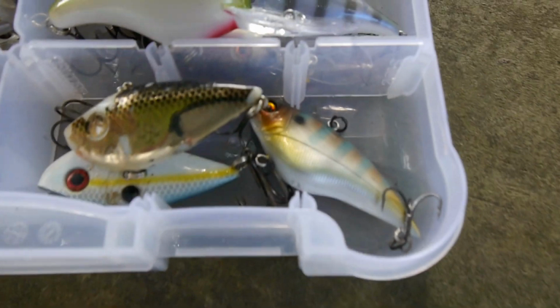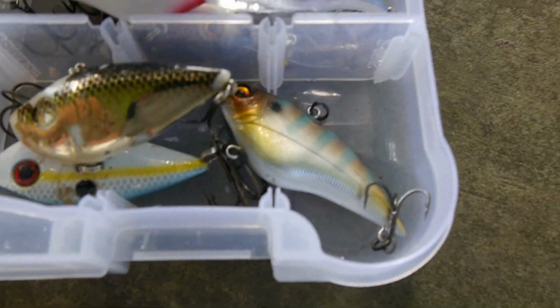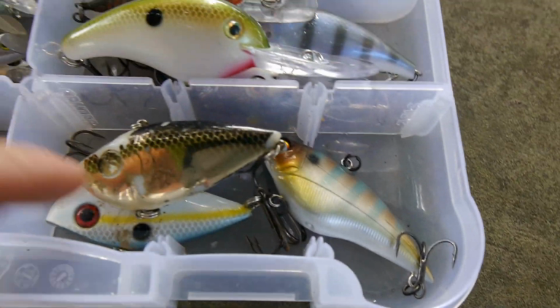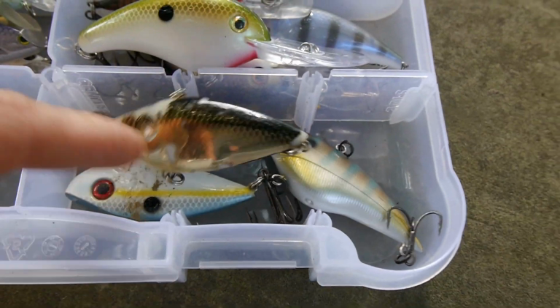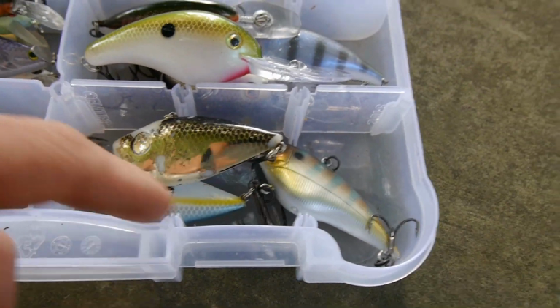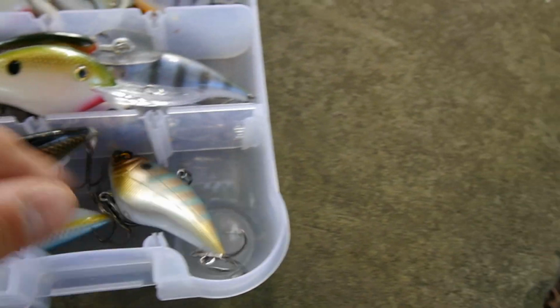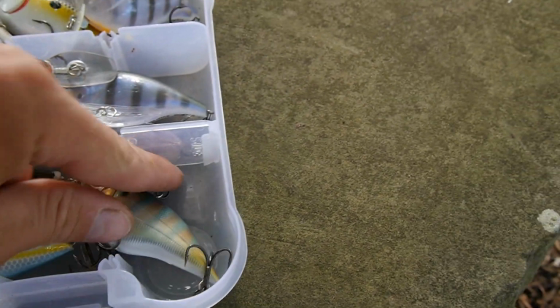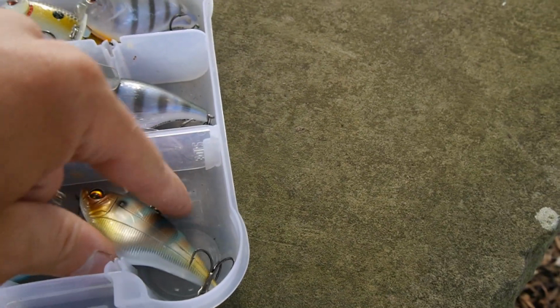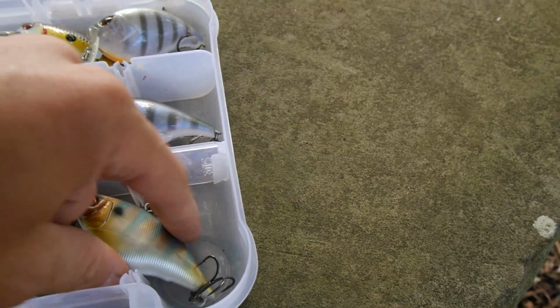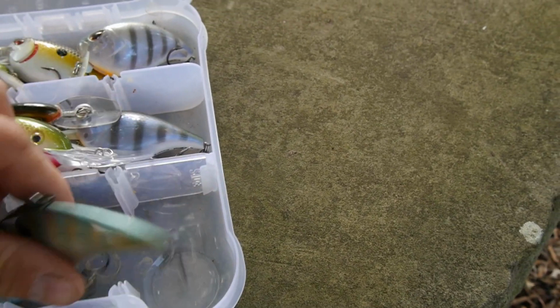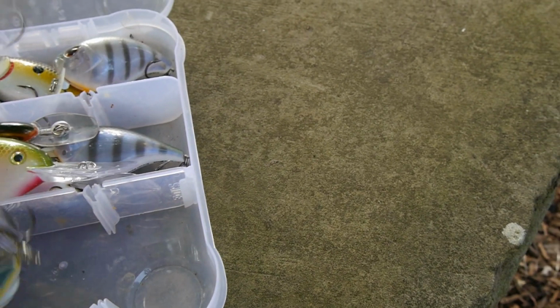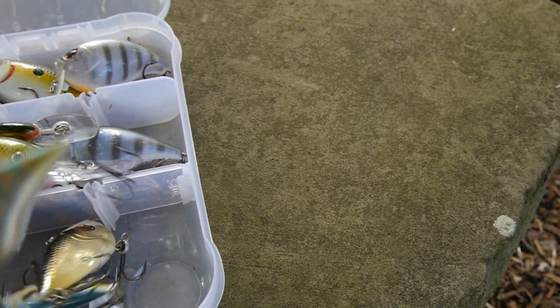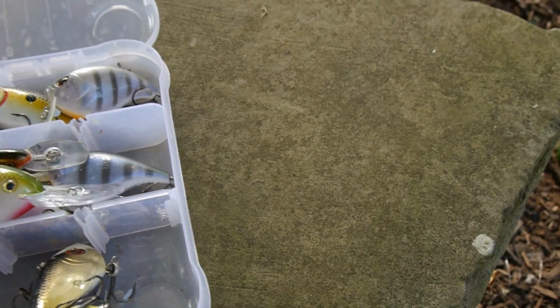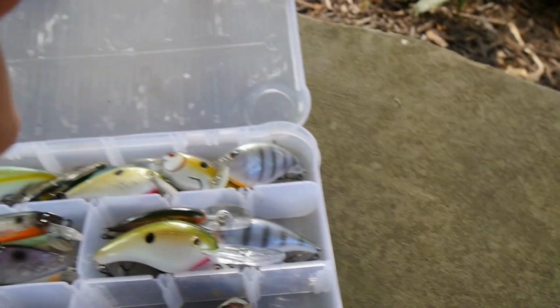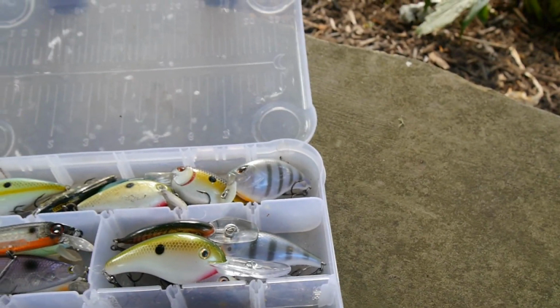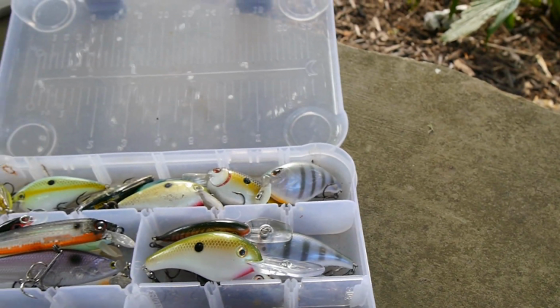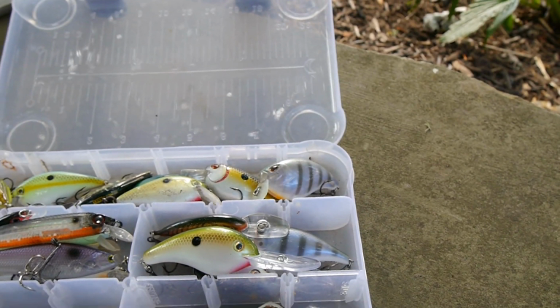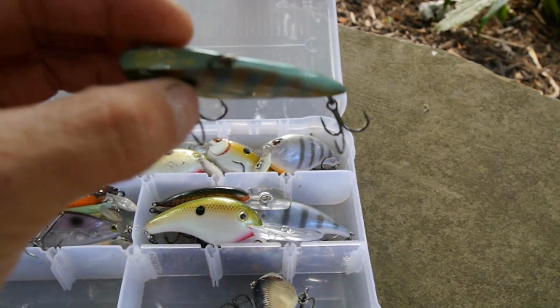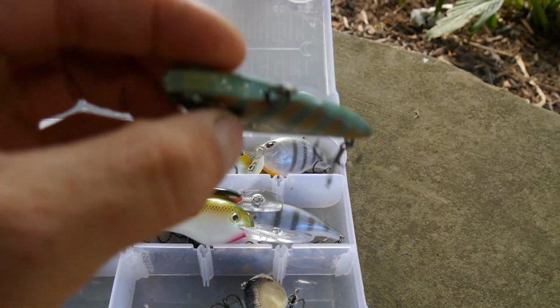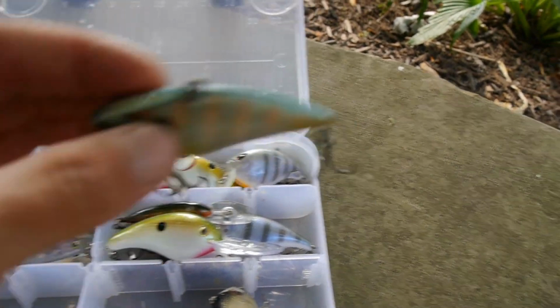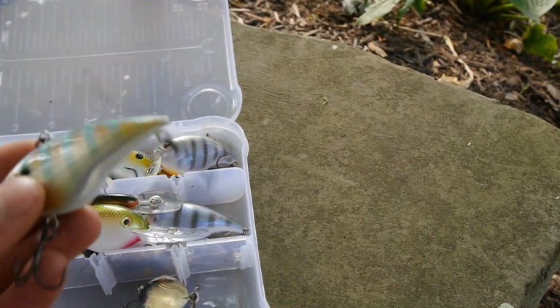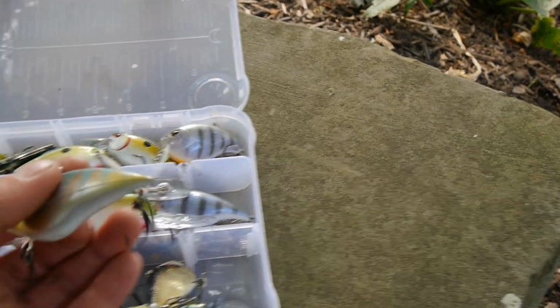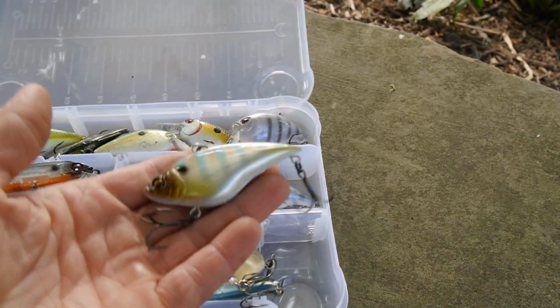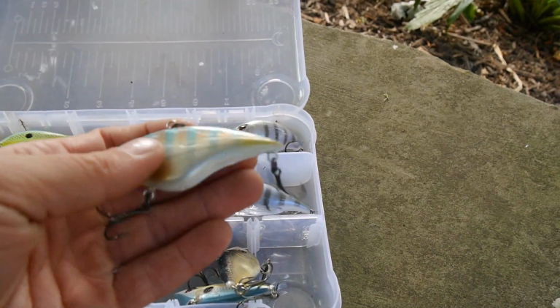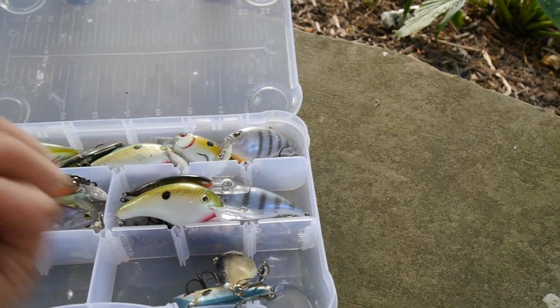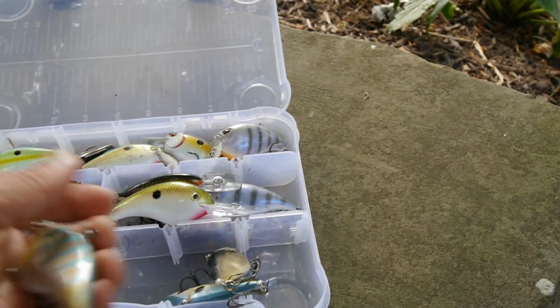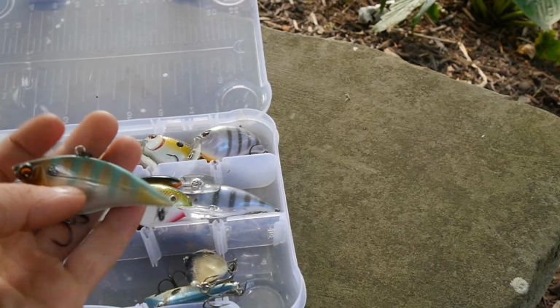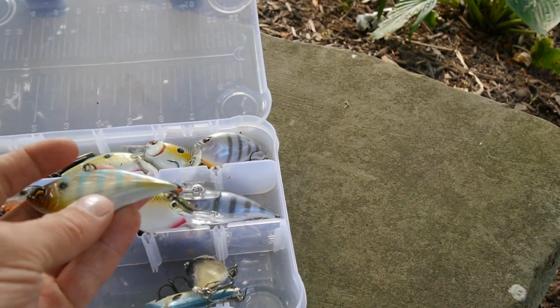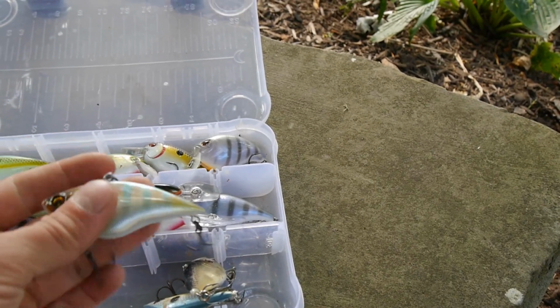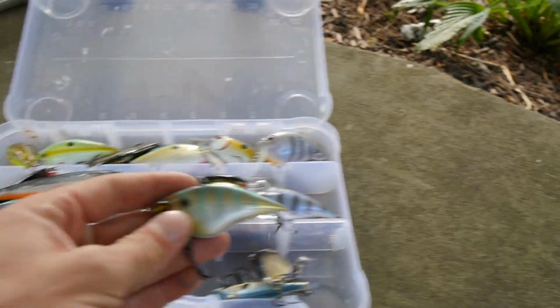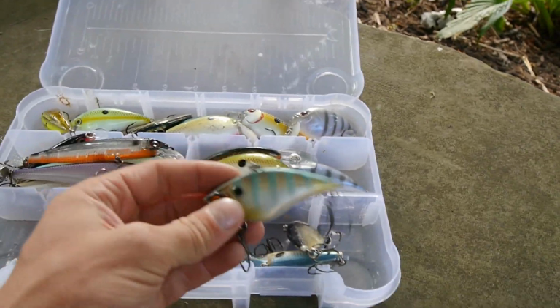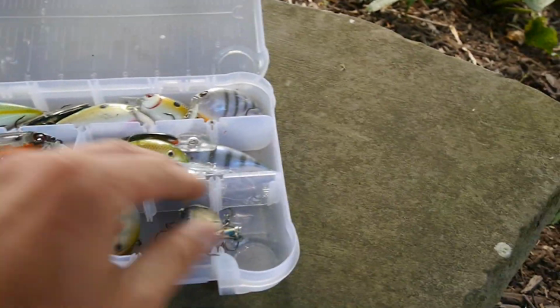First off, we got some lipless crankbaits. Got a couple of Red-Eye Shads, and this one is a Hardcore X — nice cool little lipless crankbait with no rattles, silent, kind of a bluegill color. Really nice.